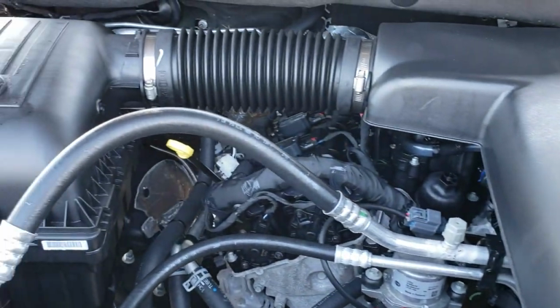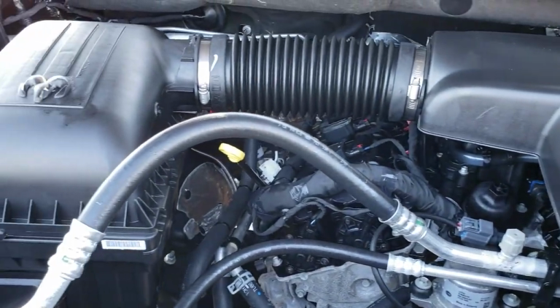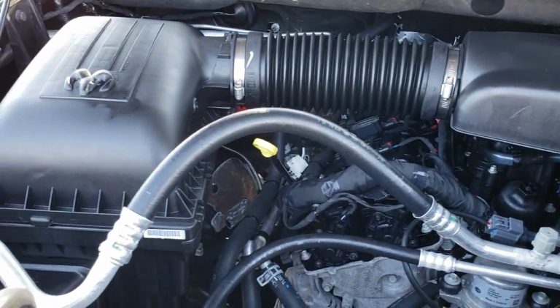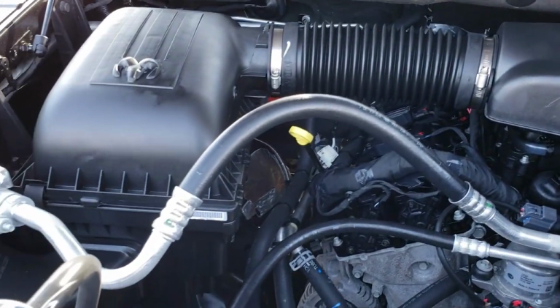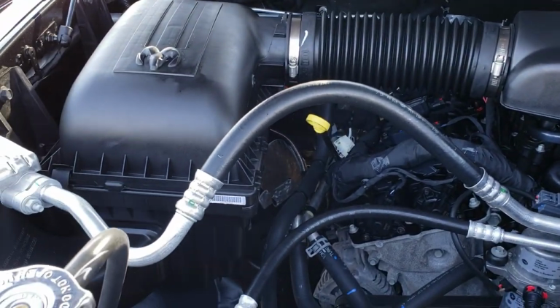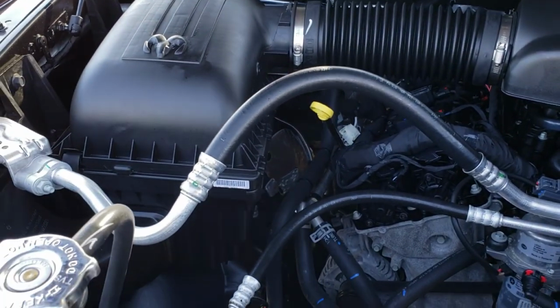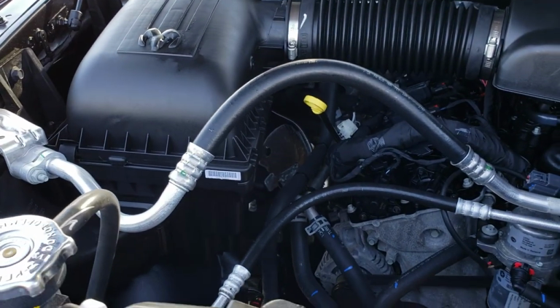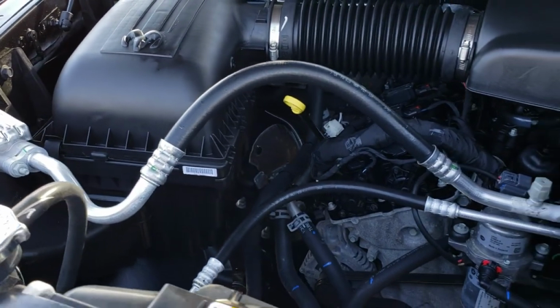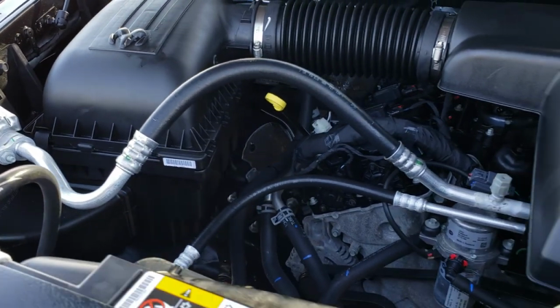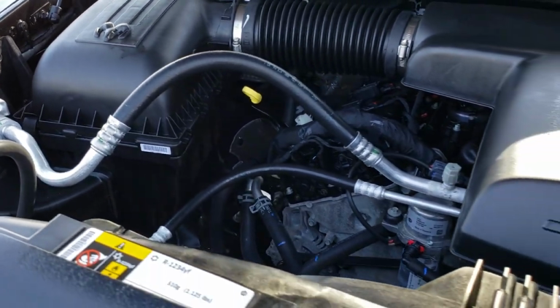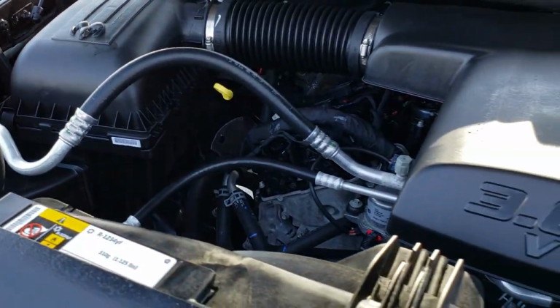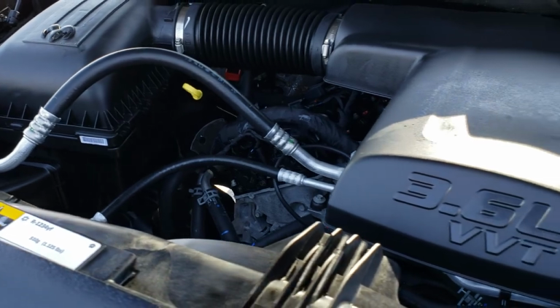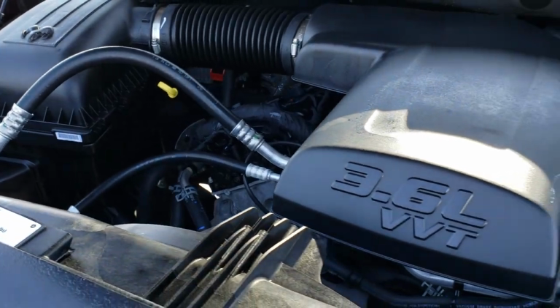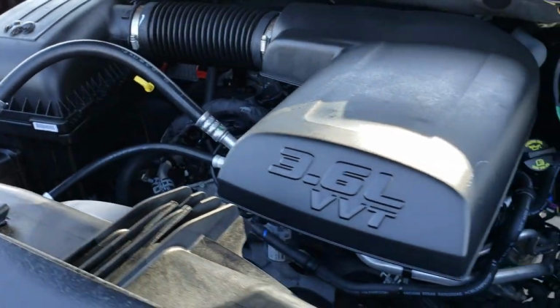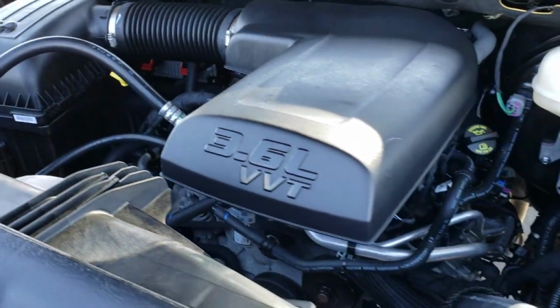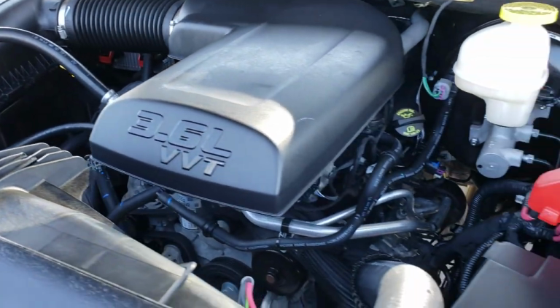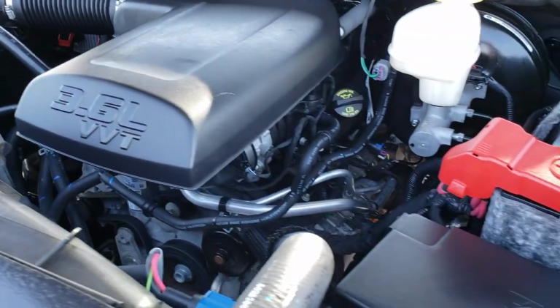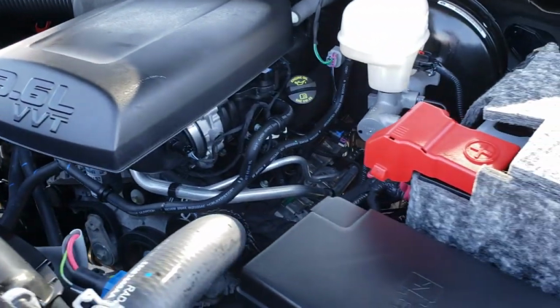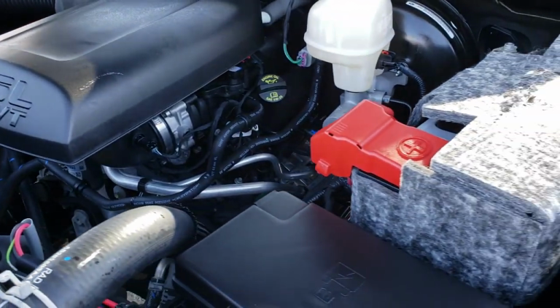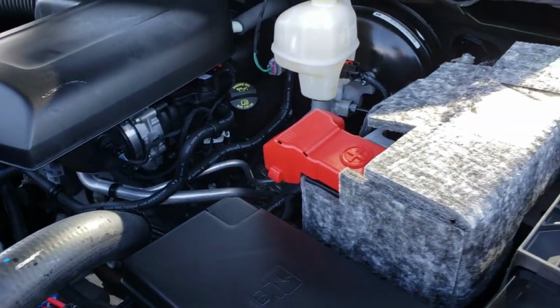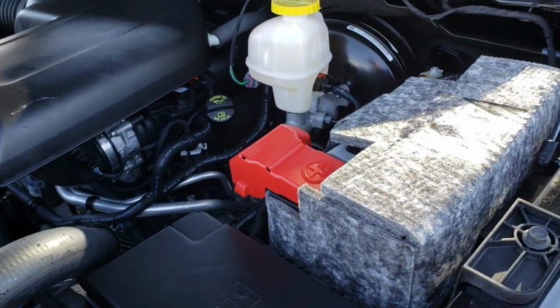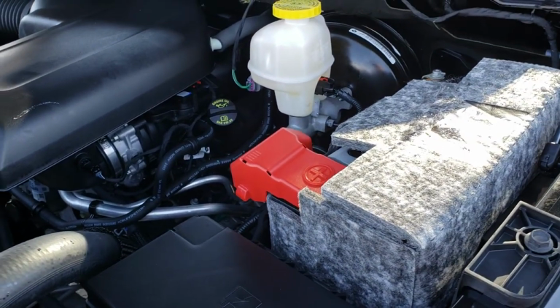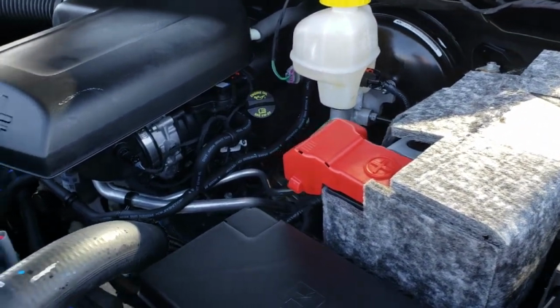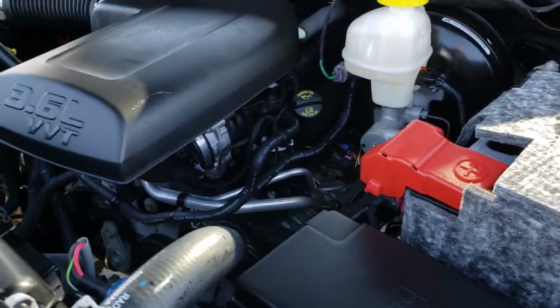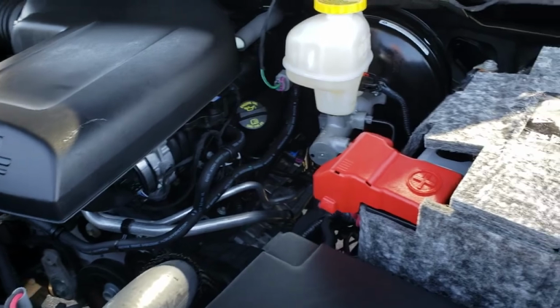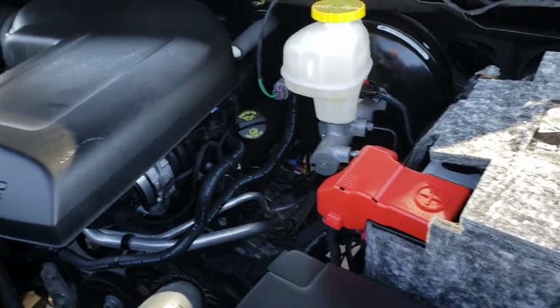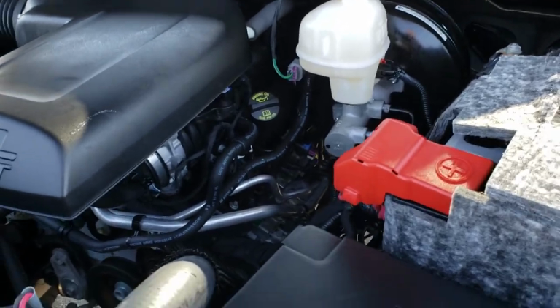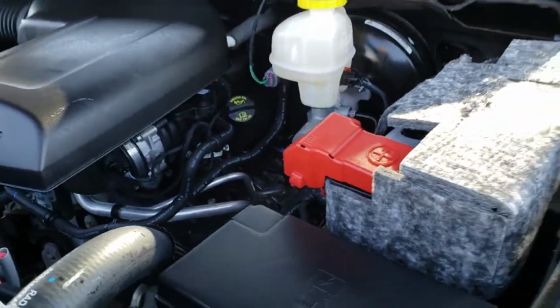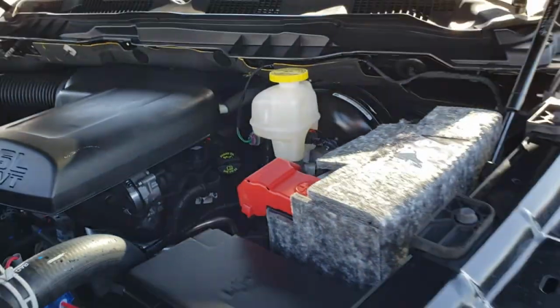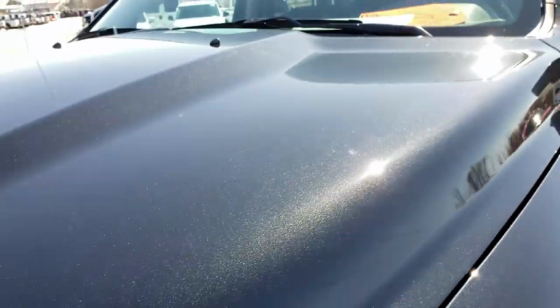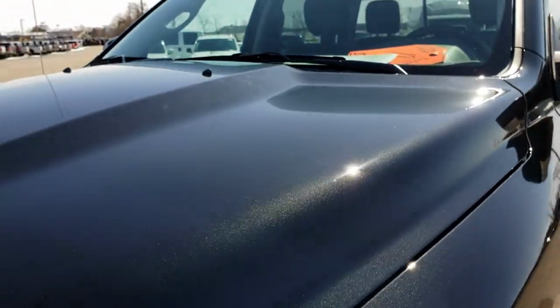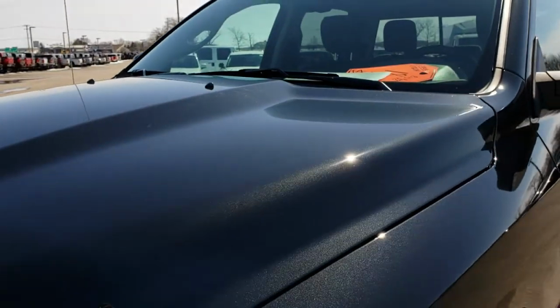This truck has been fully safety inspected by our service shop, has a fresh oil and filter change, and all the fluids have been checked and topped off. This truck is 100% ready to go.